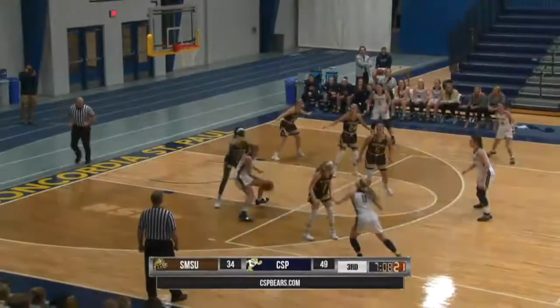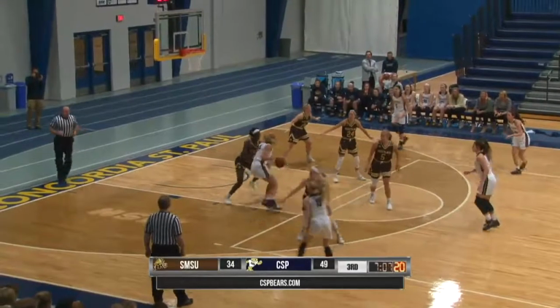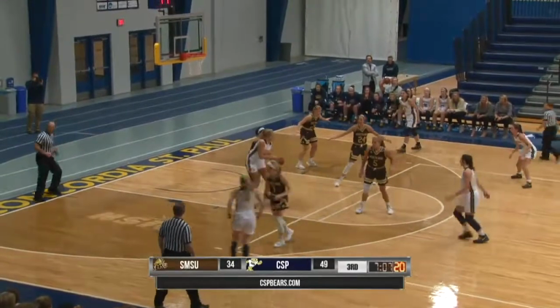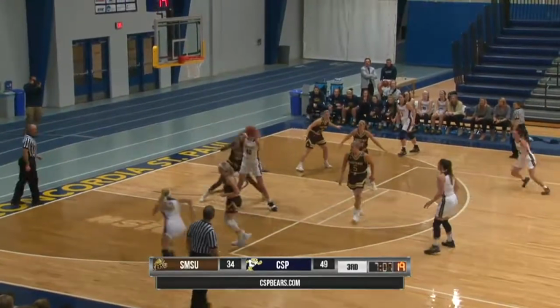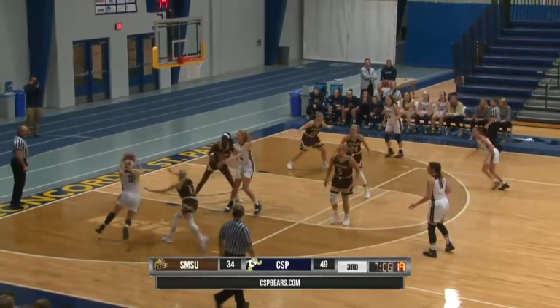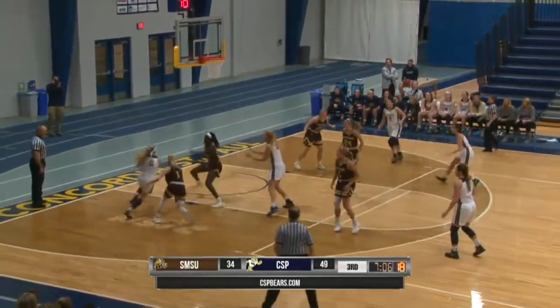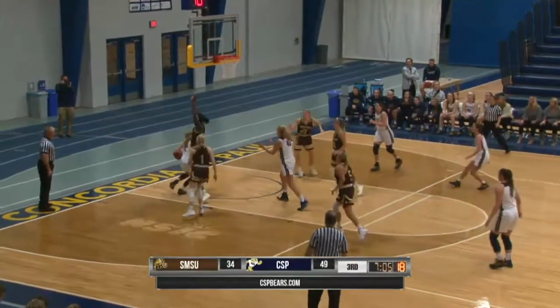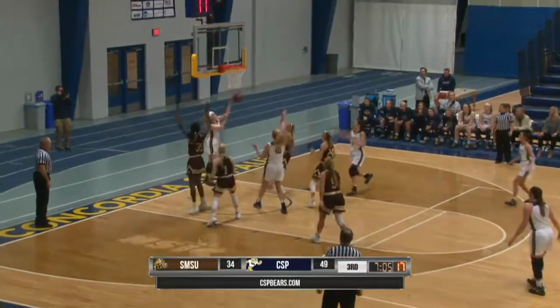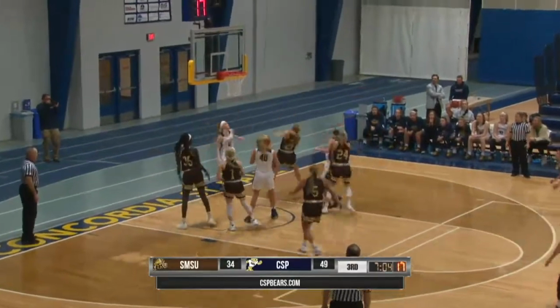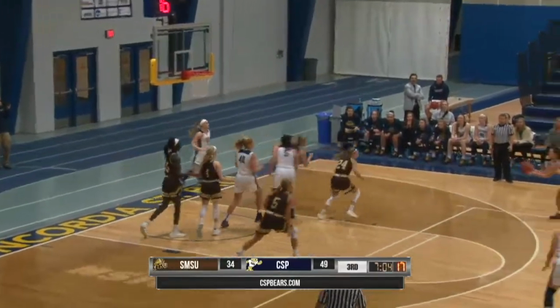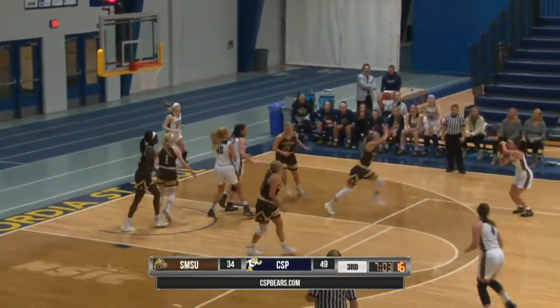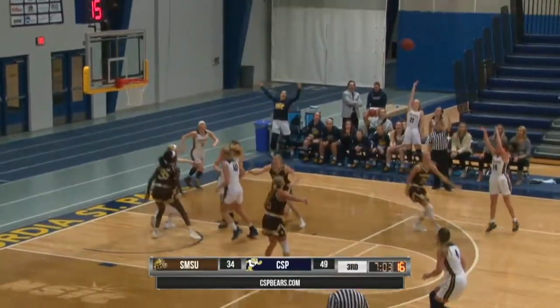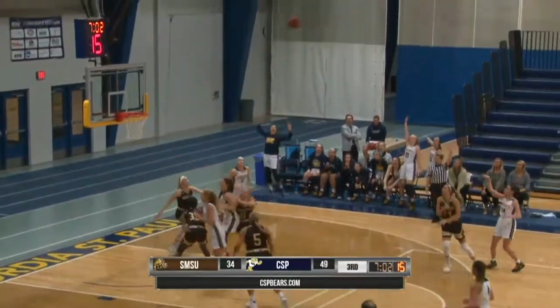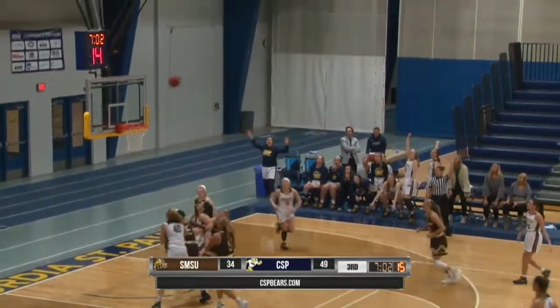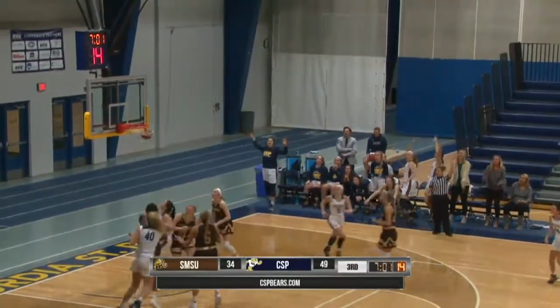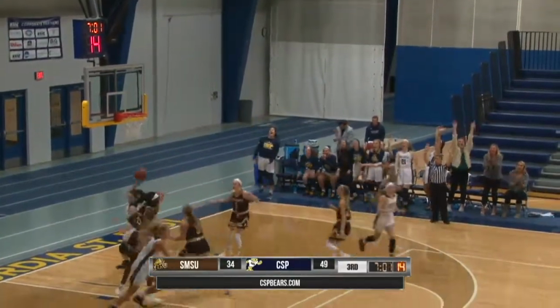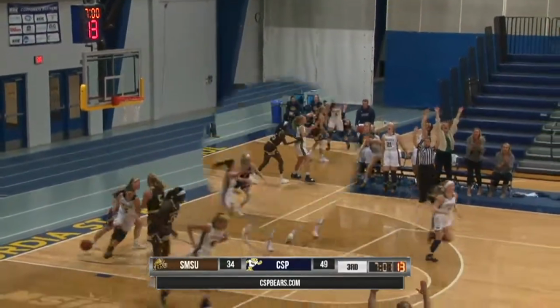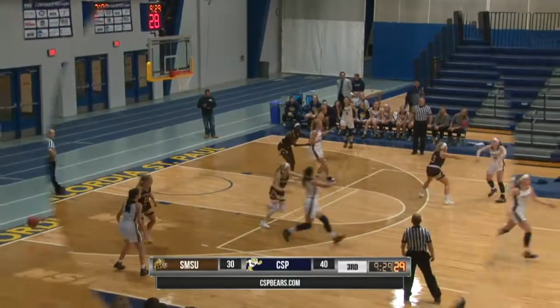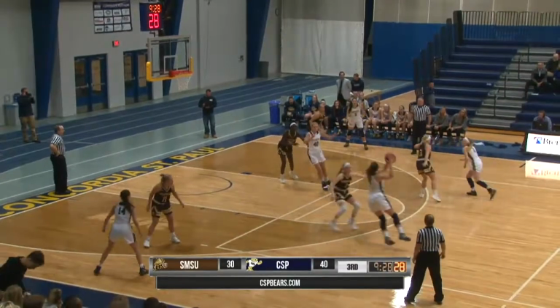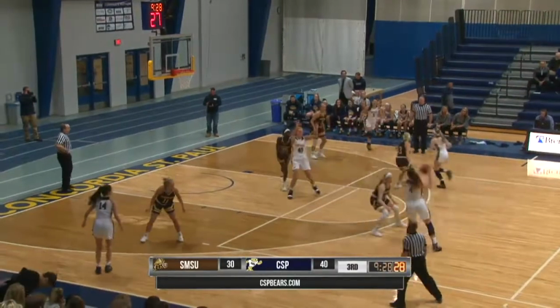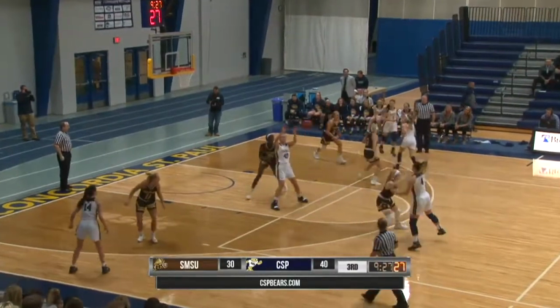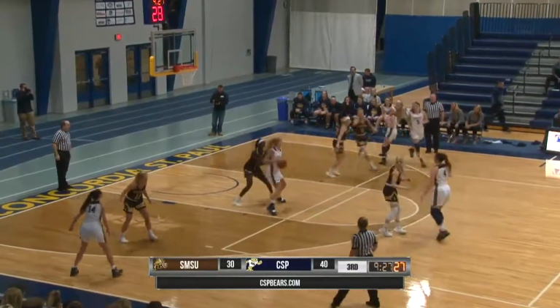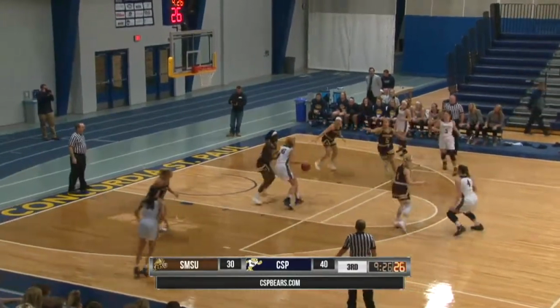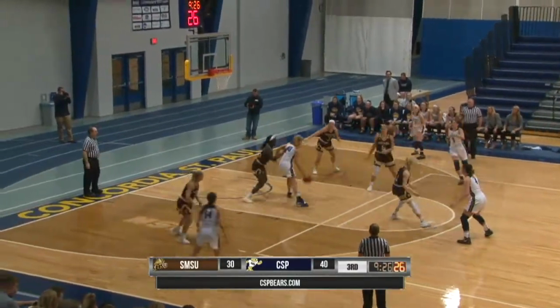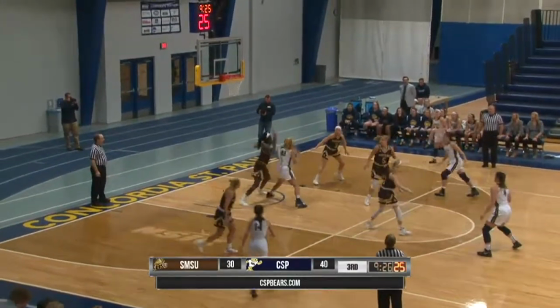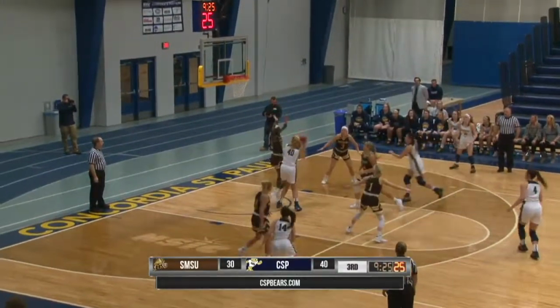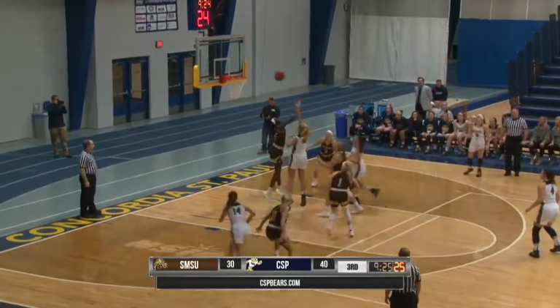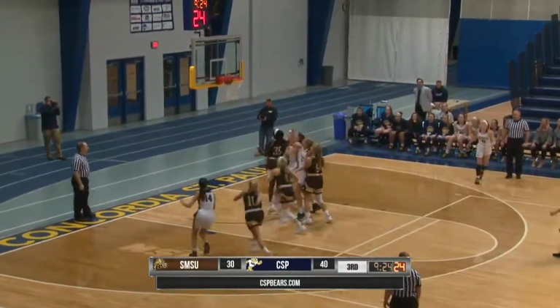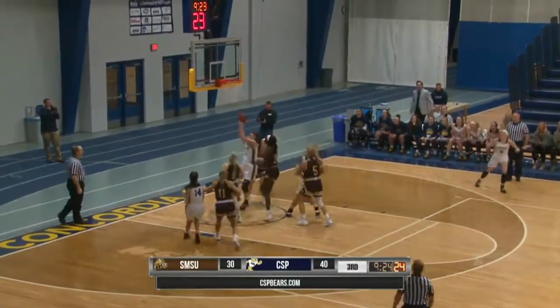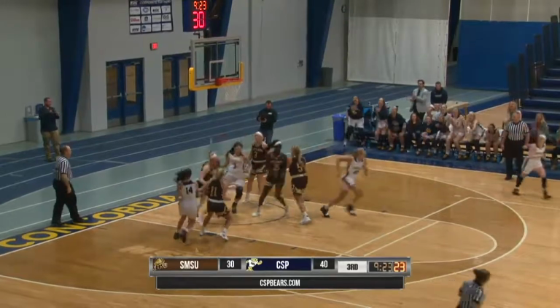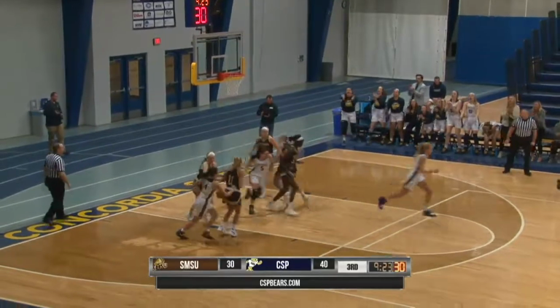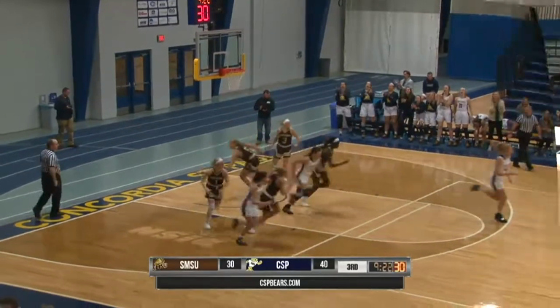Post gets it, backs down Akoy, kicks out to a cutting Schmidt. Back out for Lee, right wing three, that's good. Wentland gets it right back to Dorr, attacking Akoy, got her out of position, and puts in the jump hook.